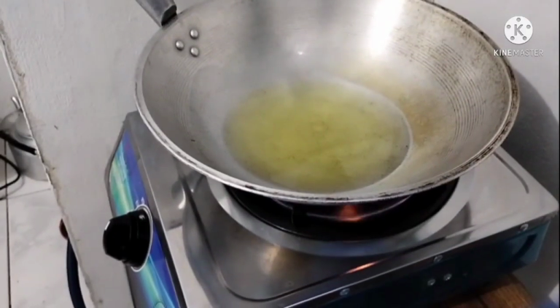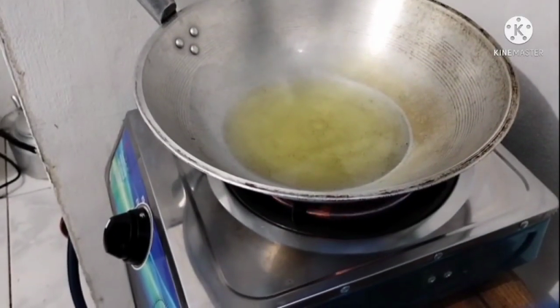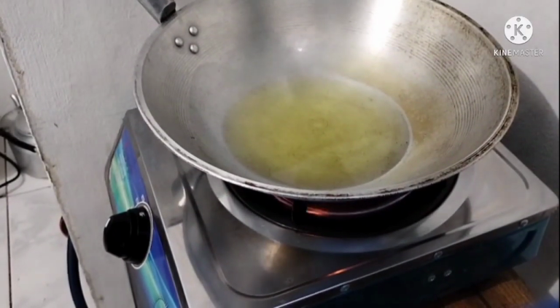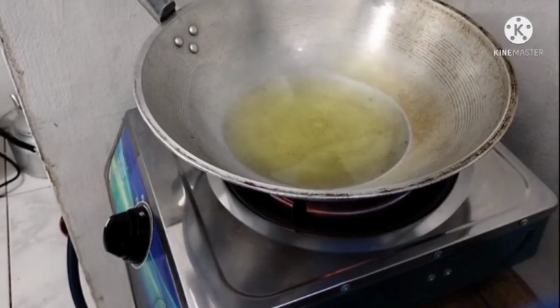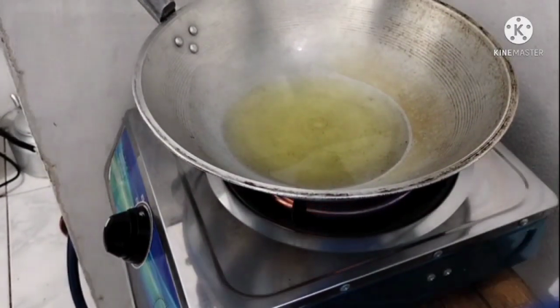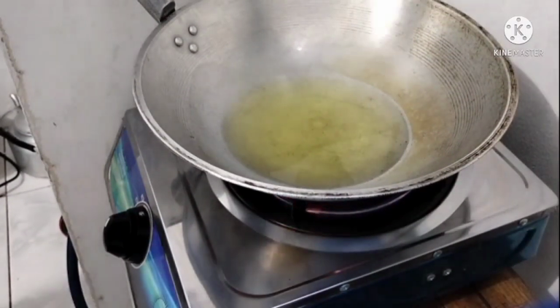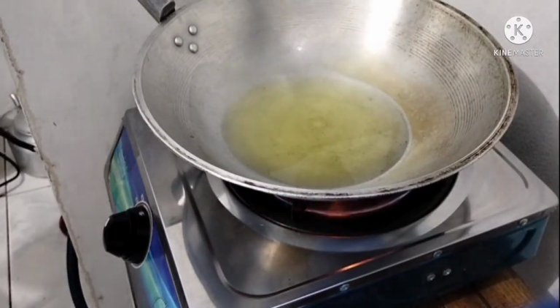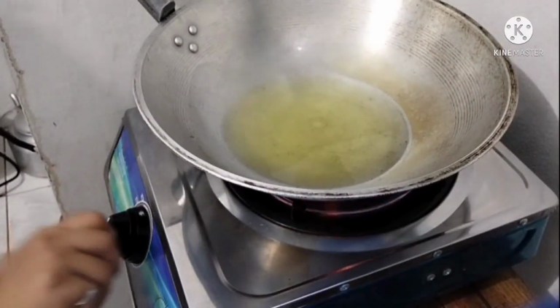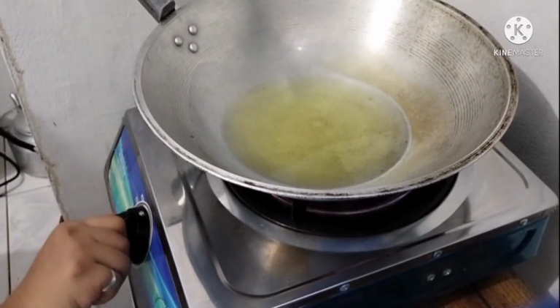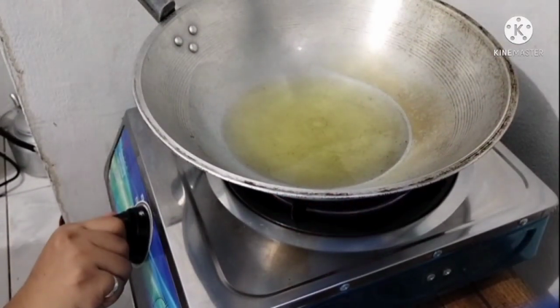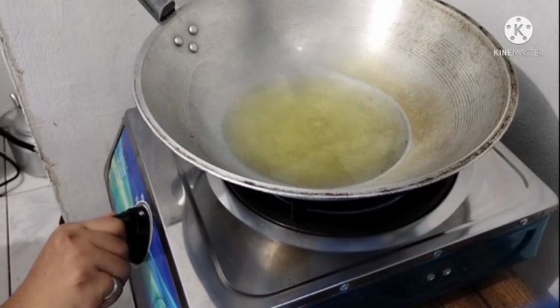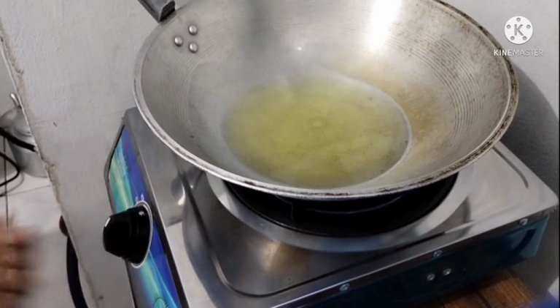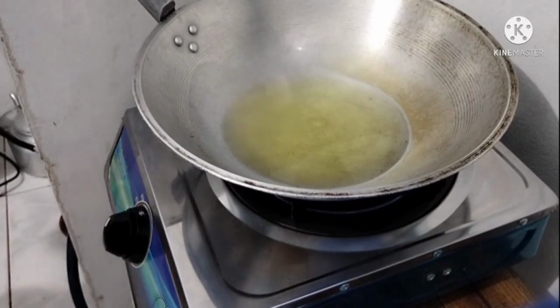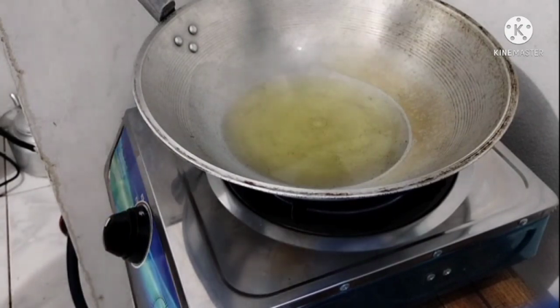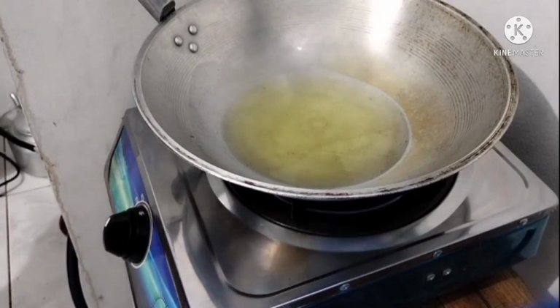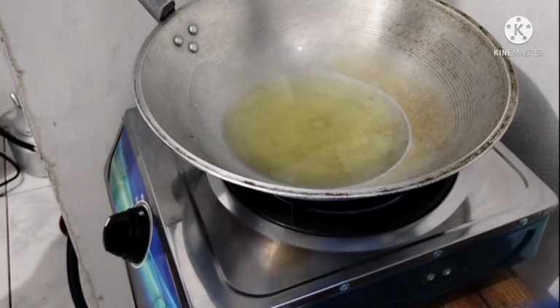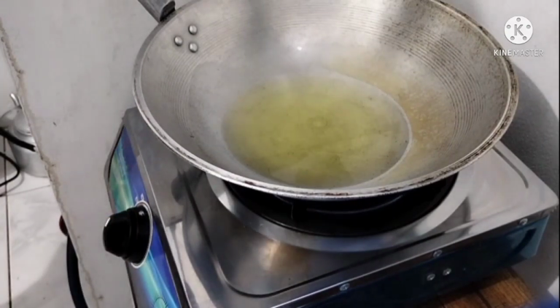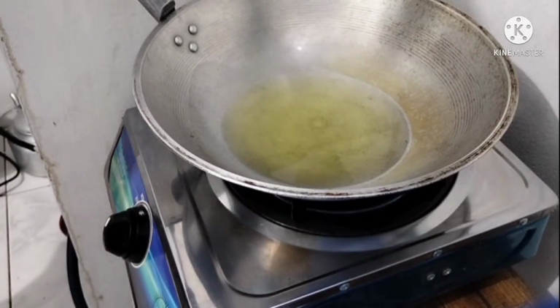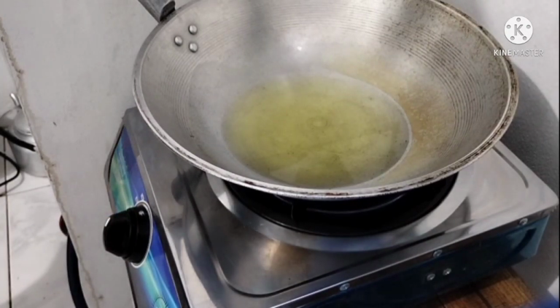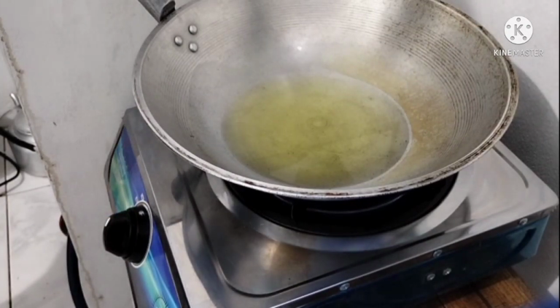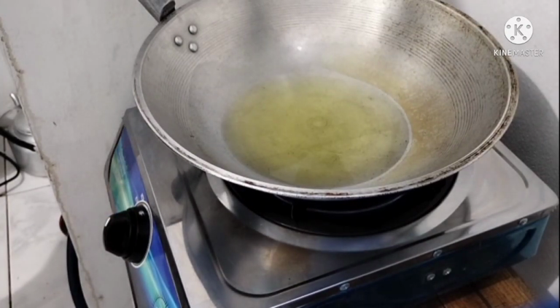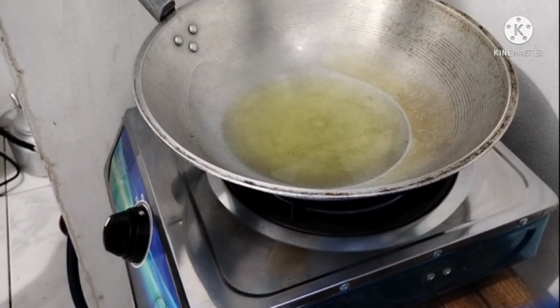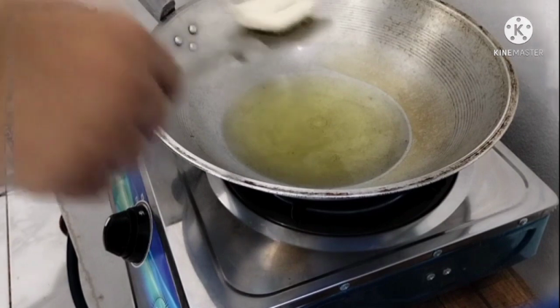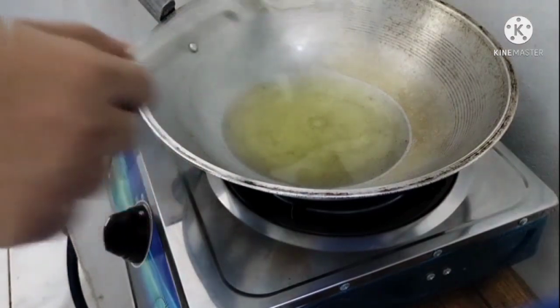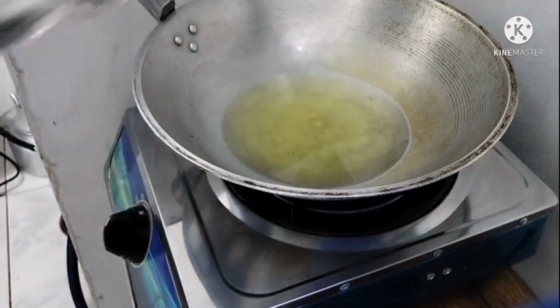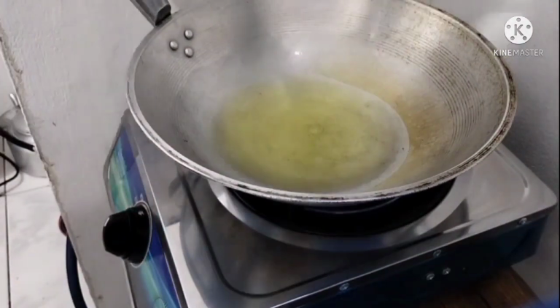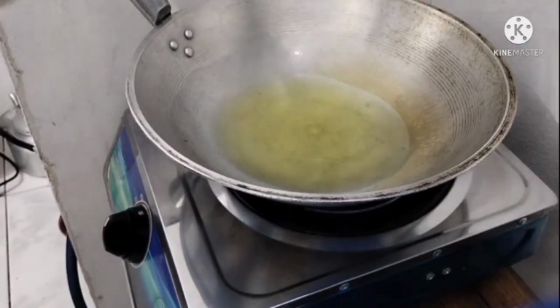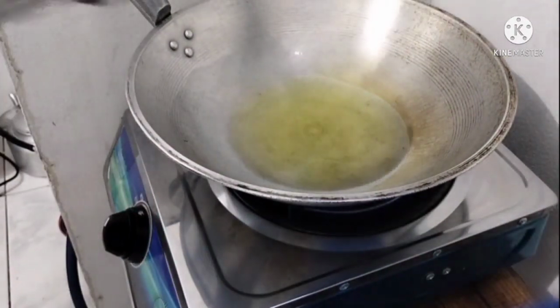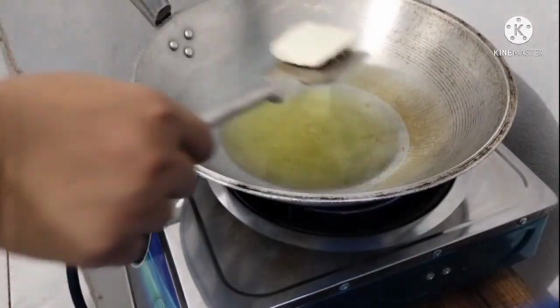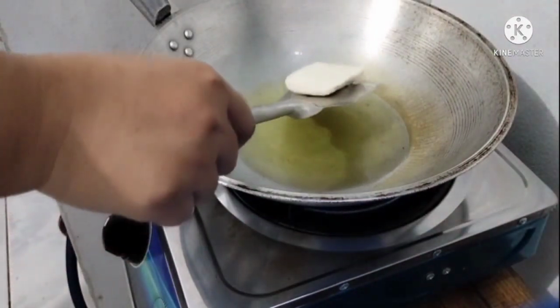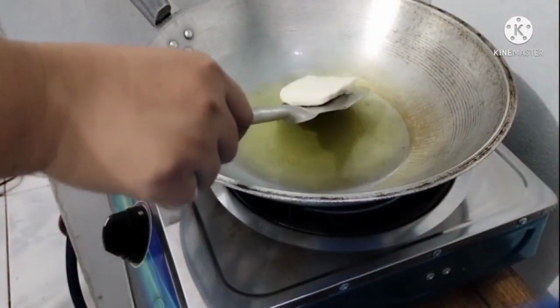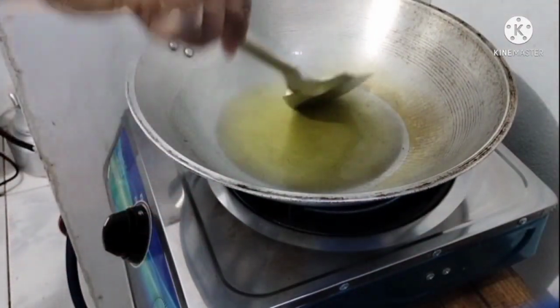So the first thing we're going to do is heat up the pan. Then it's time to fry the tofu until golden brown.